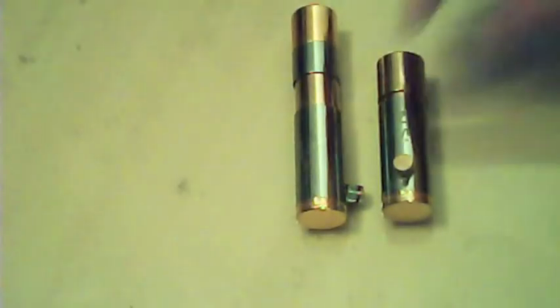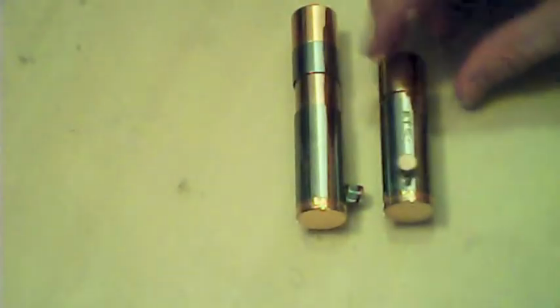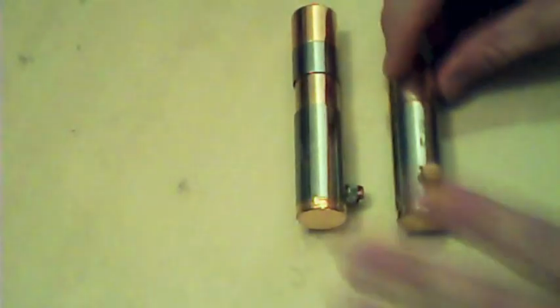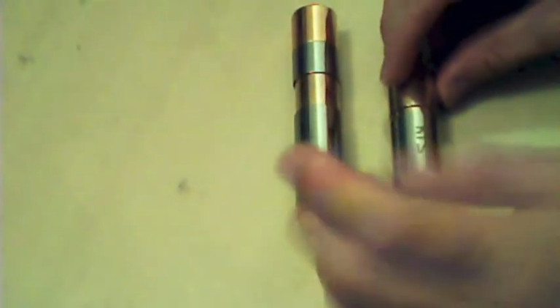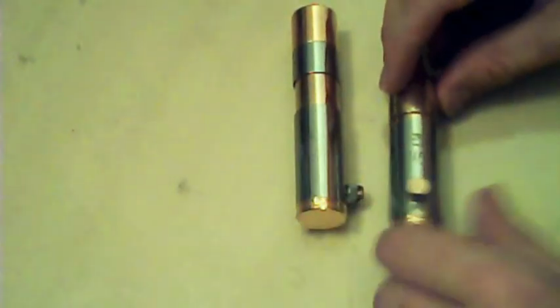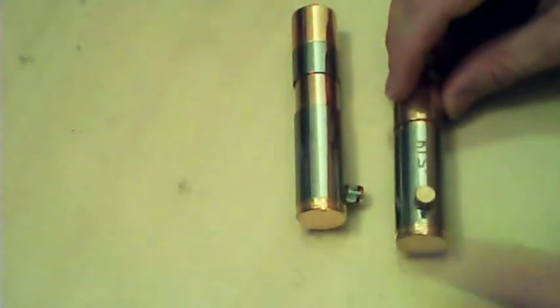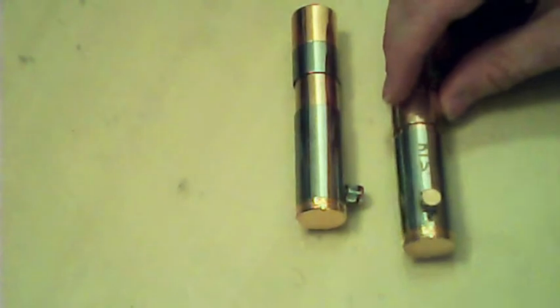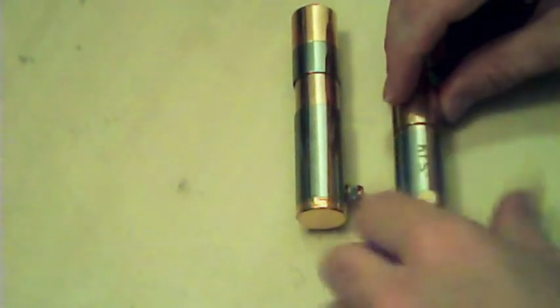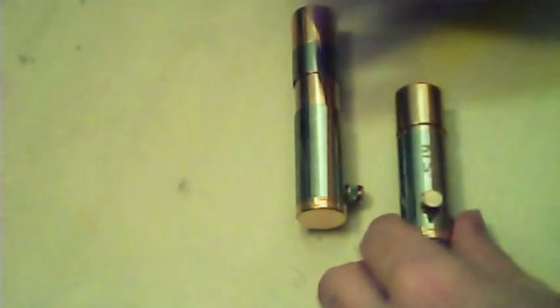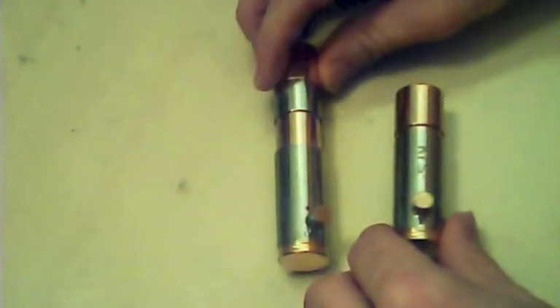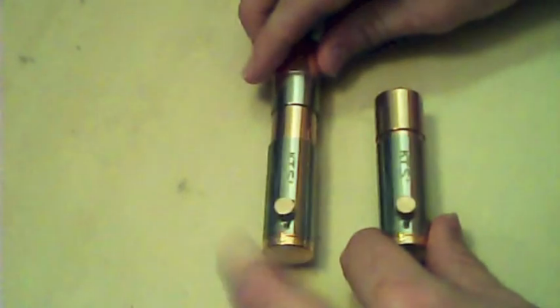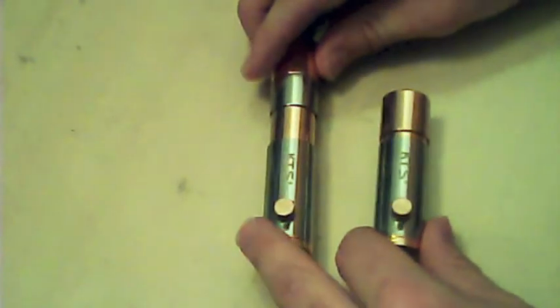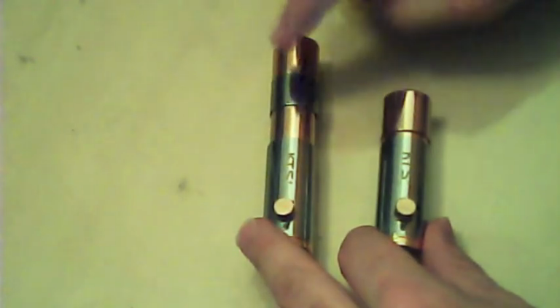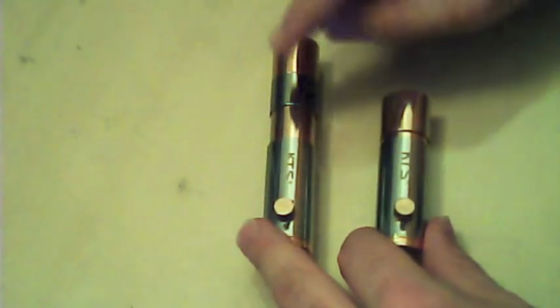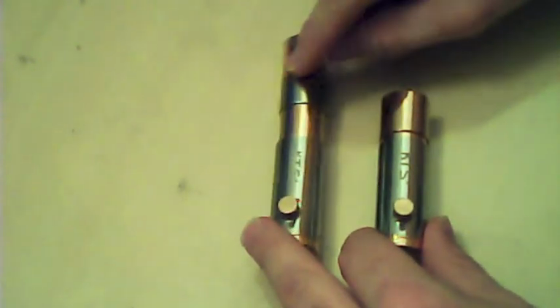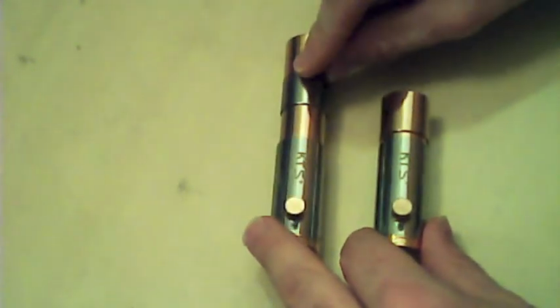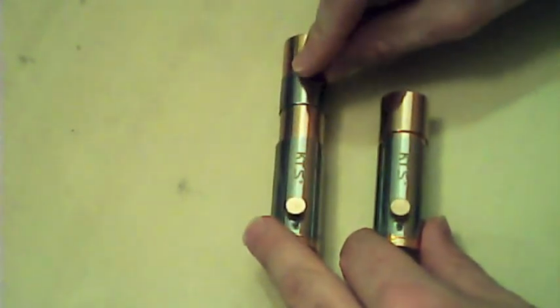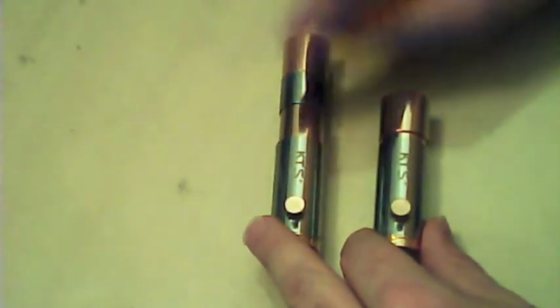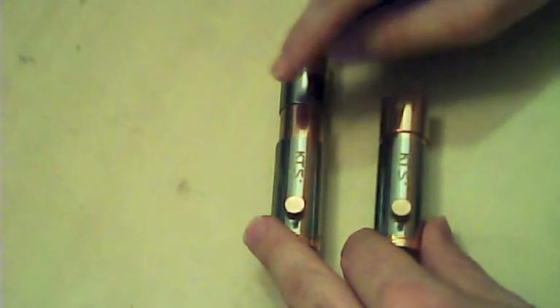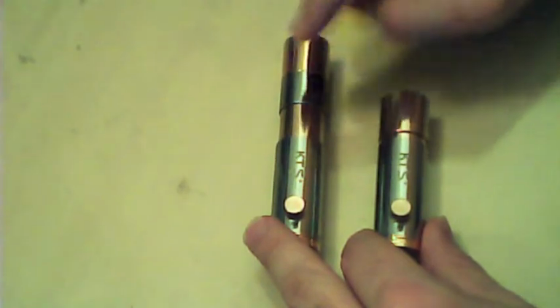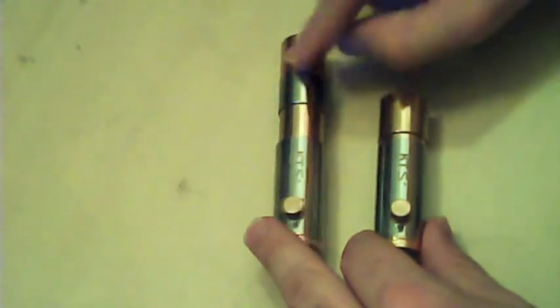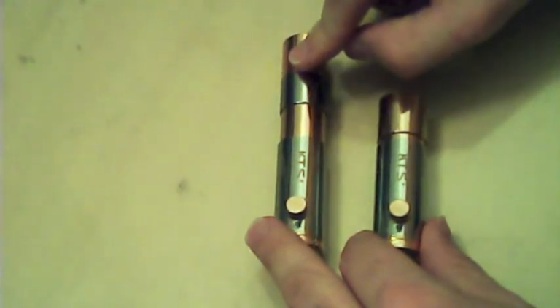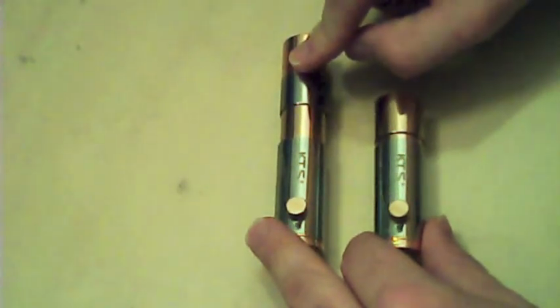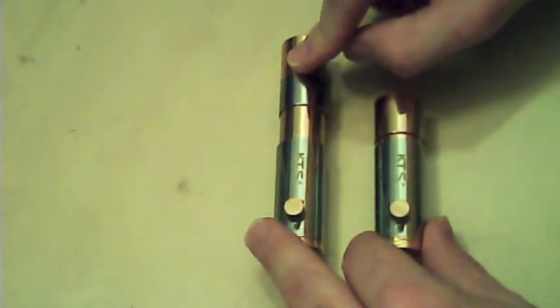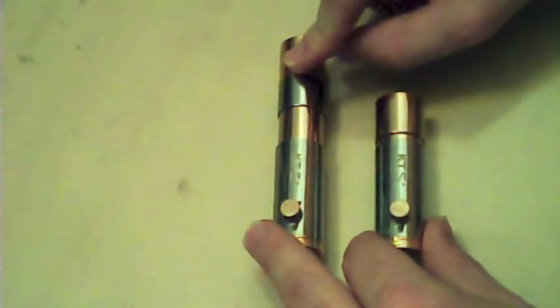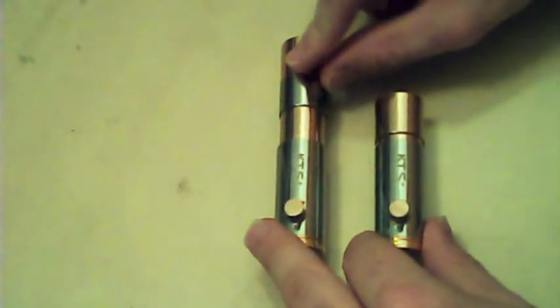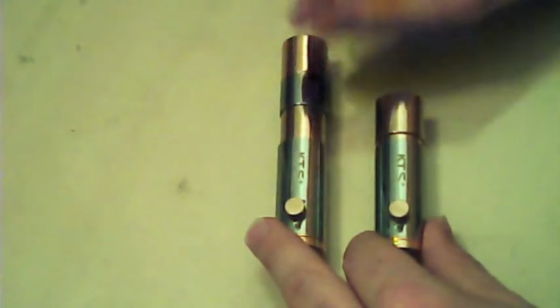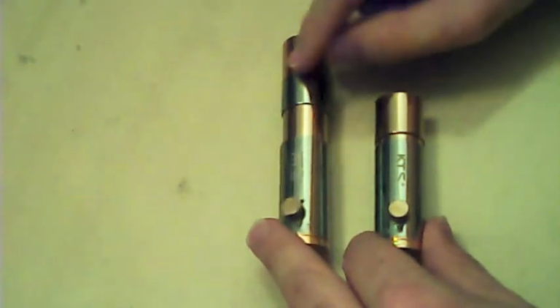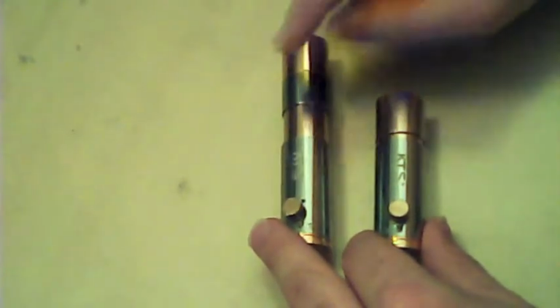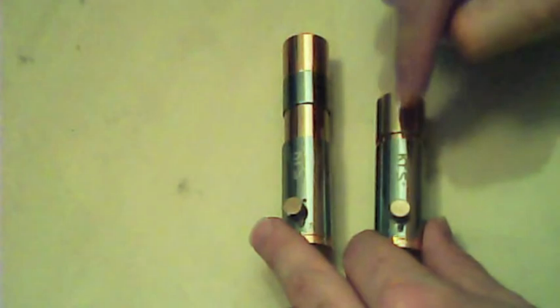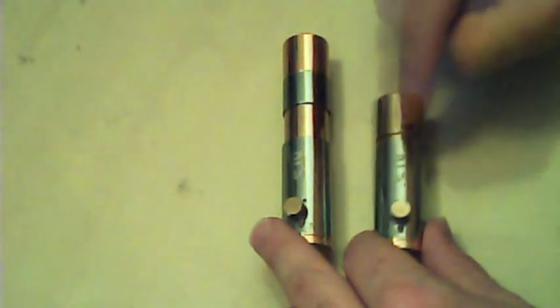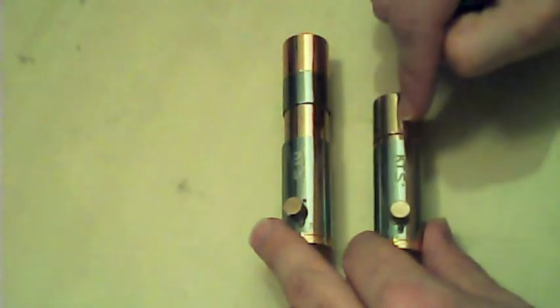So these are the two KTS Plus units in two different sizes. This is the KTS Plus in 18650 mode and this is it in 18350 mode.